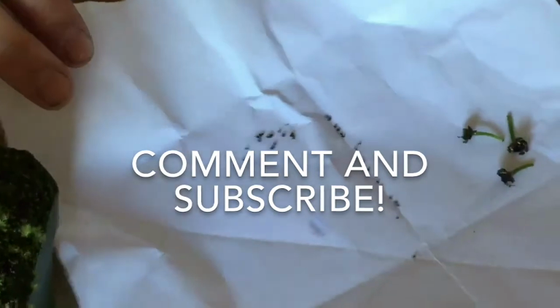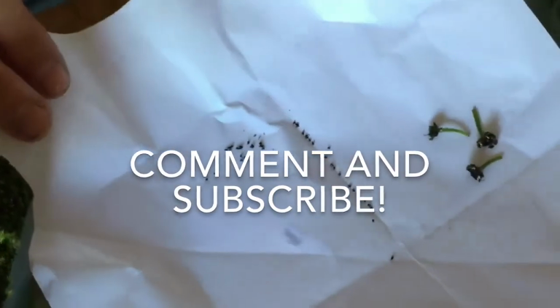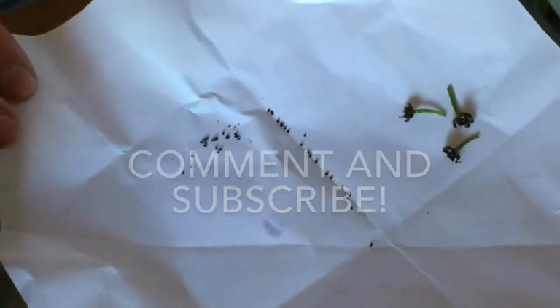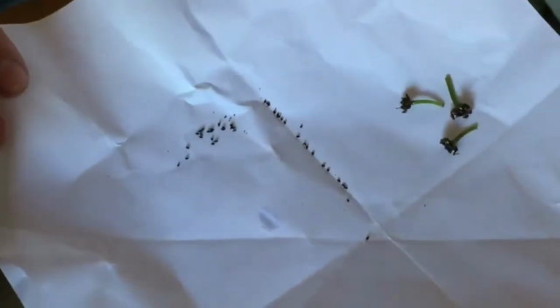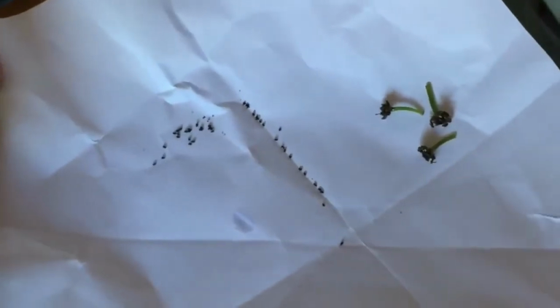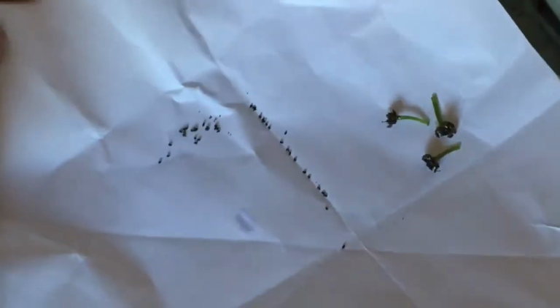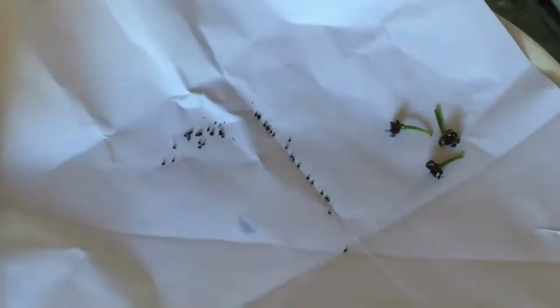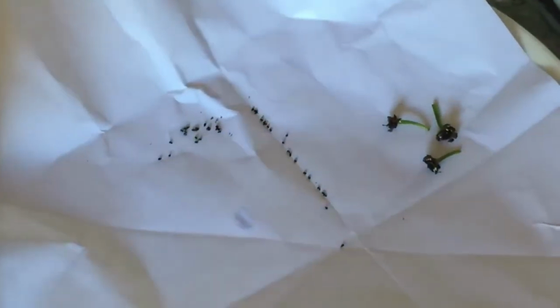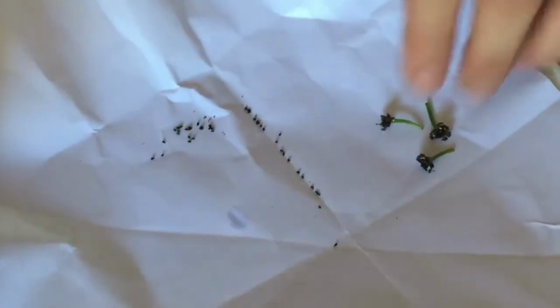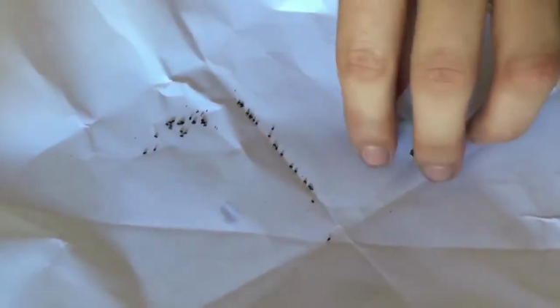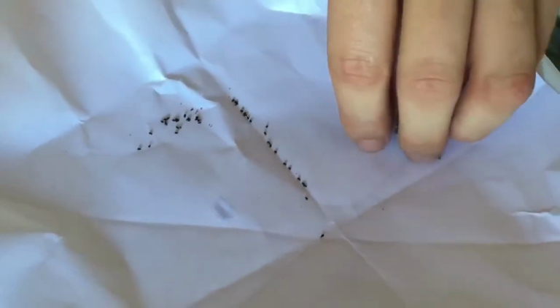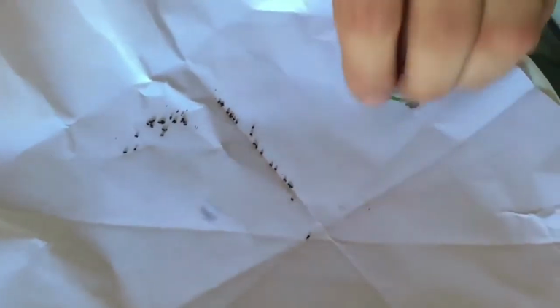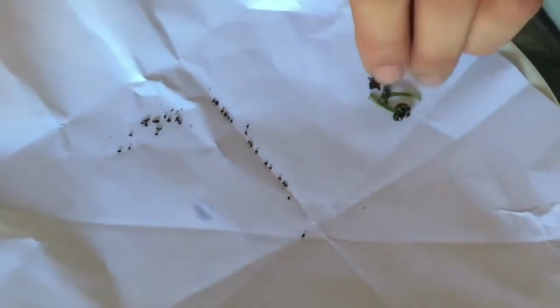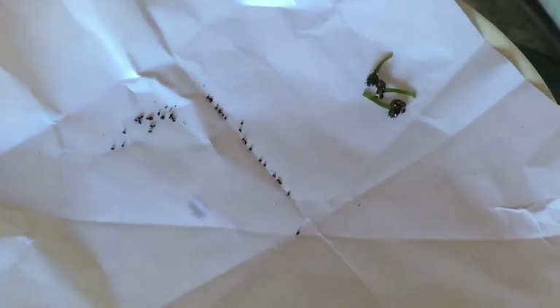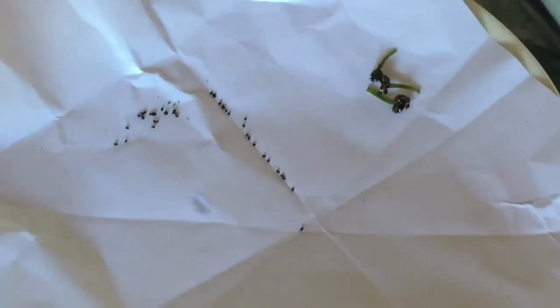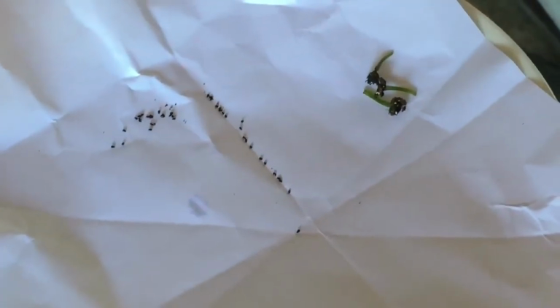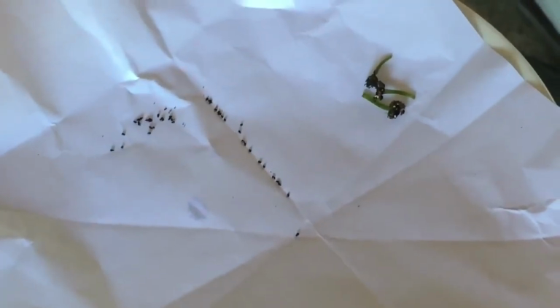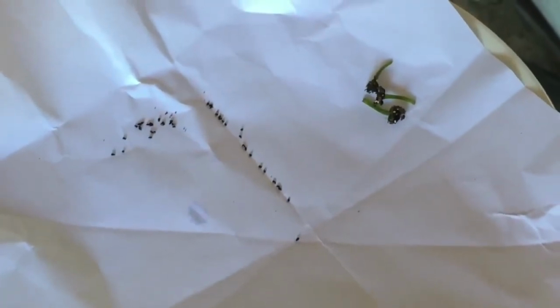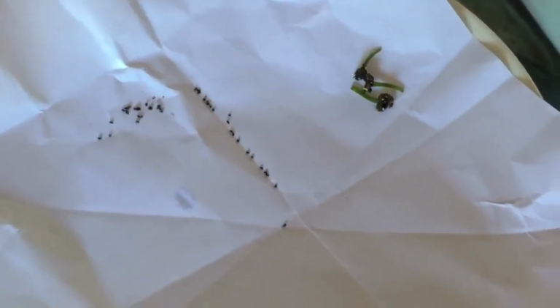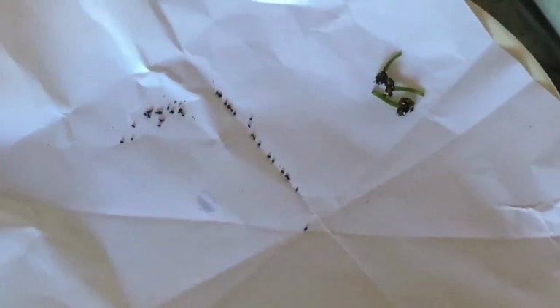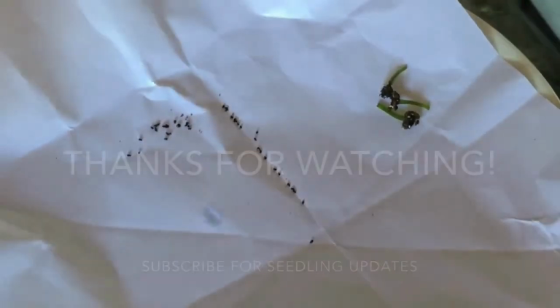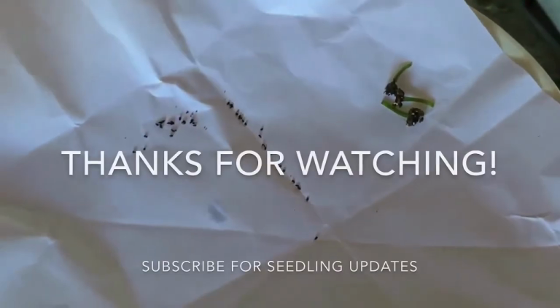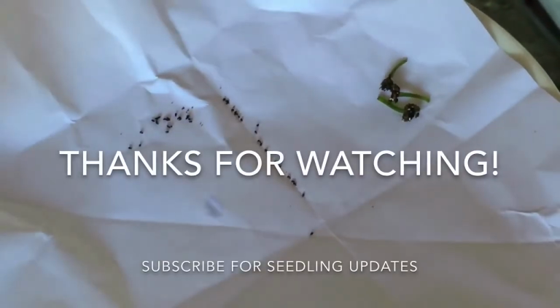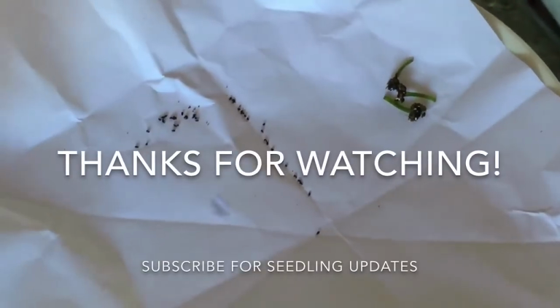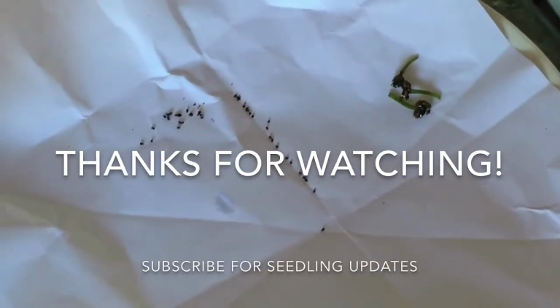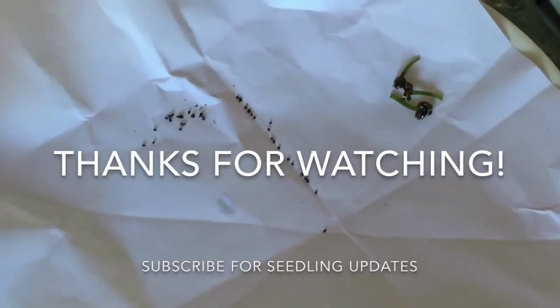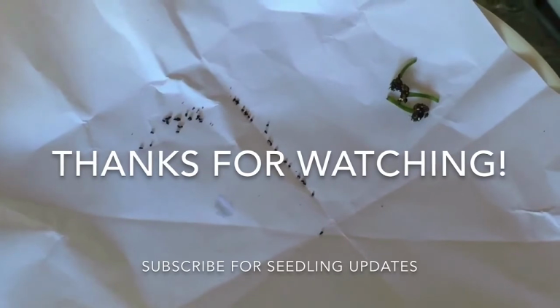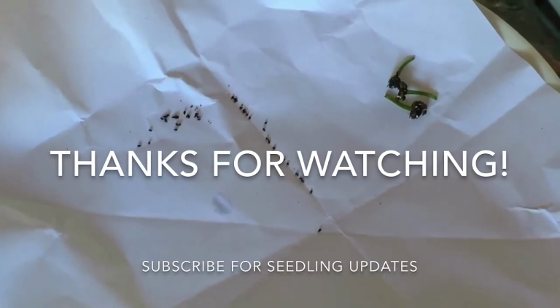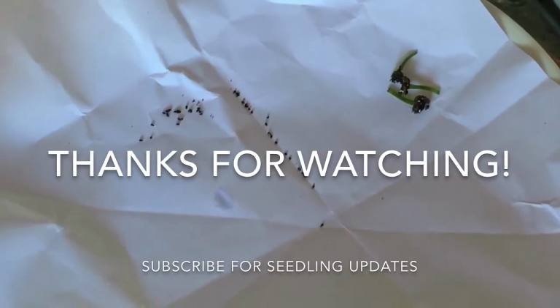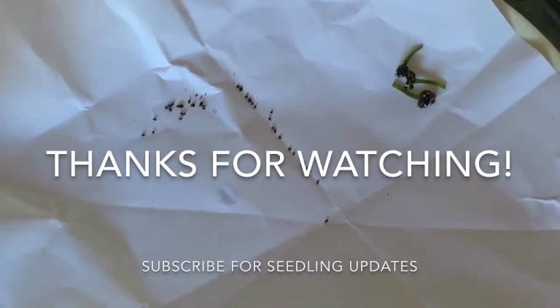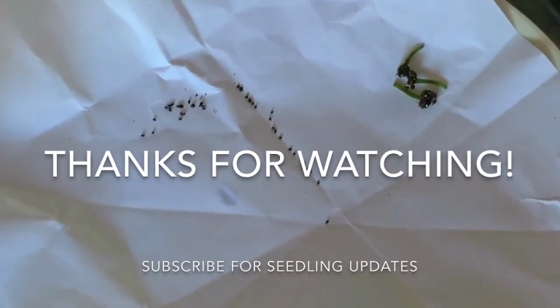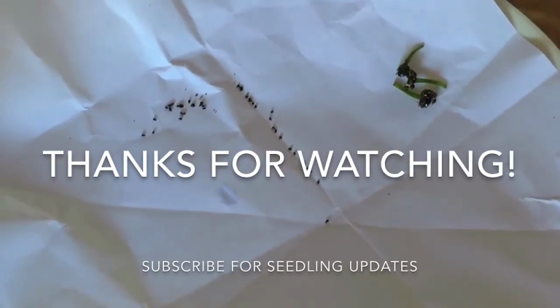So we've got probably about 30 seeds there, and I will get to planting this. Thanks for watching — feel free to like and subscribe, and leave comments at the bottom there. Thanks.